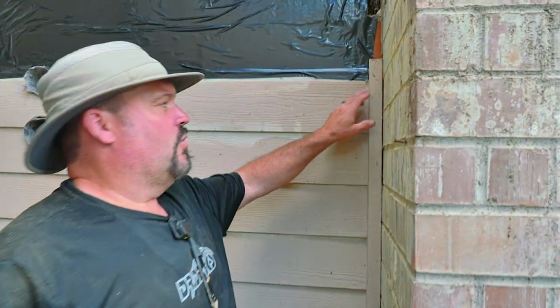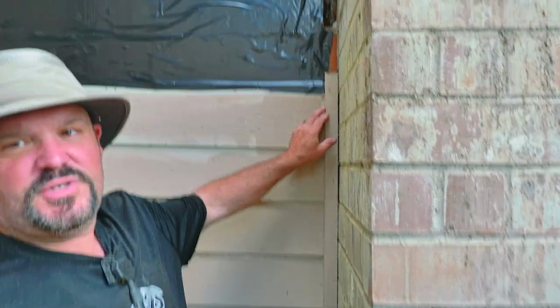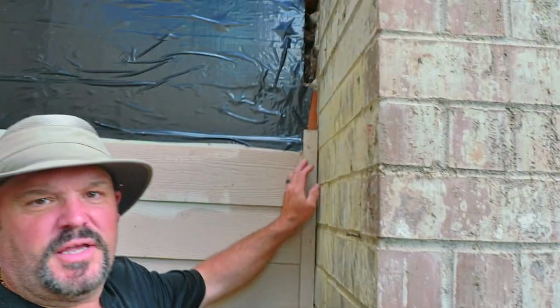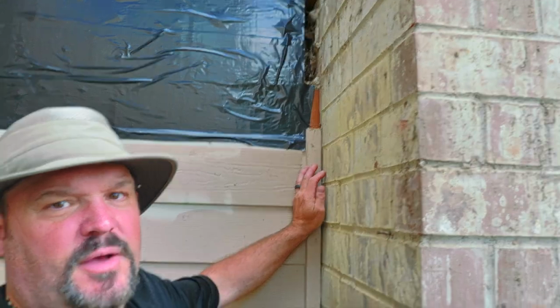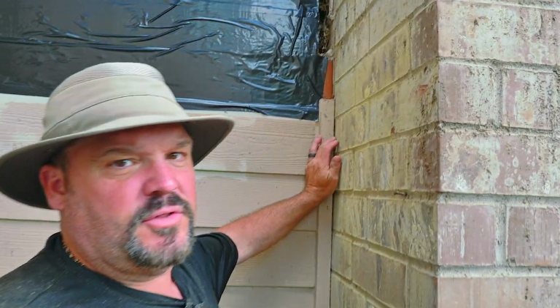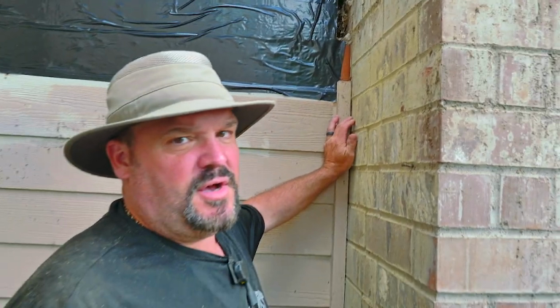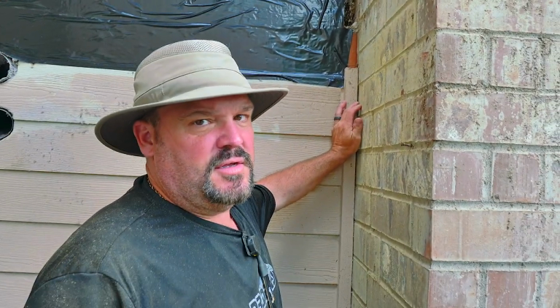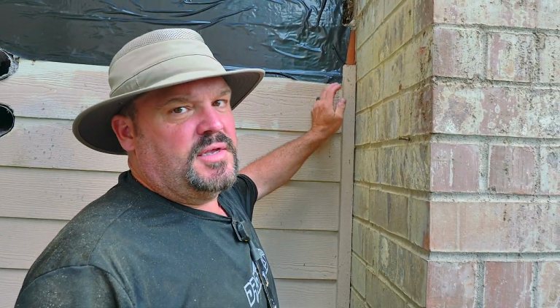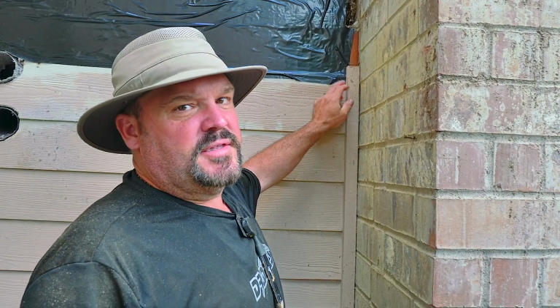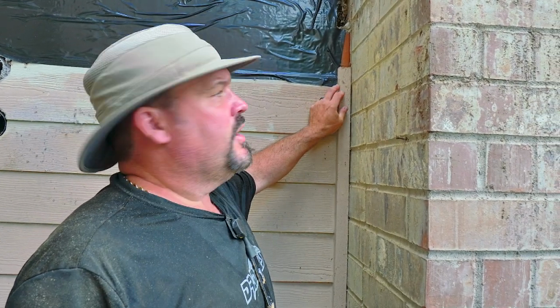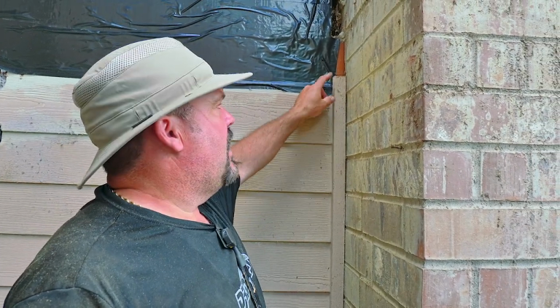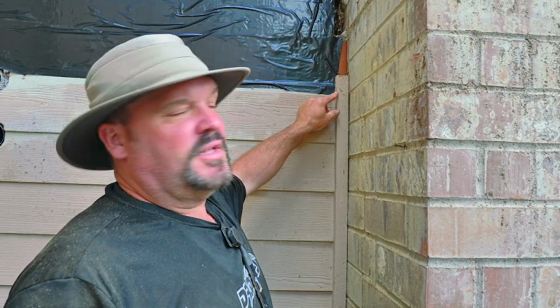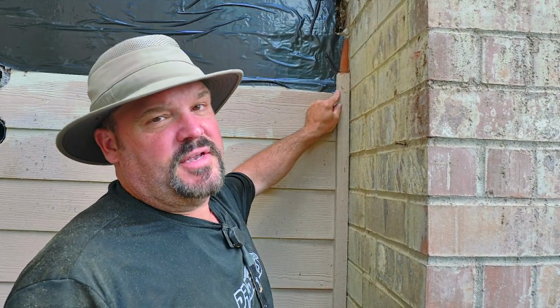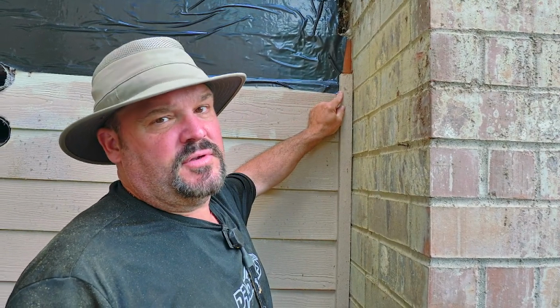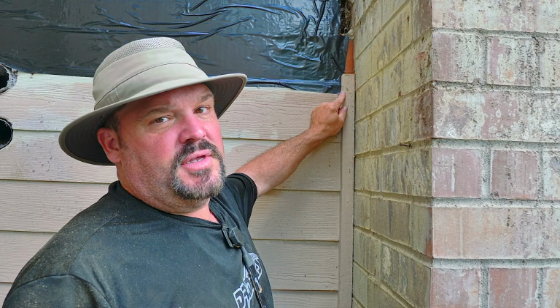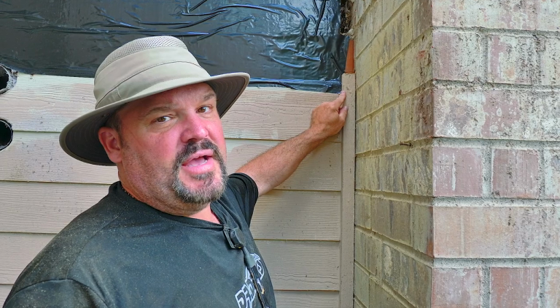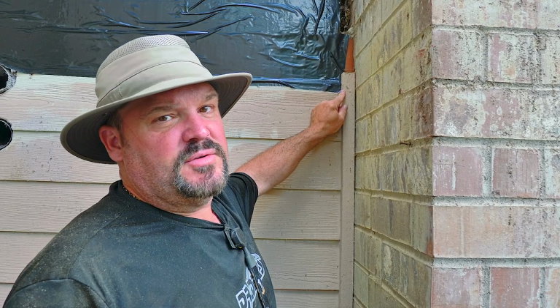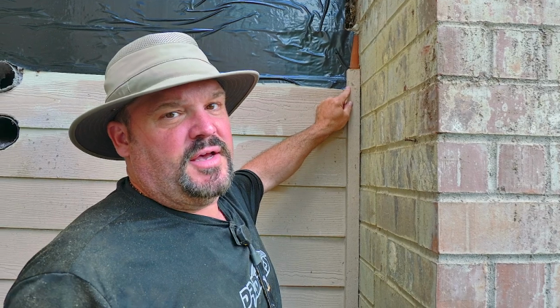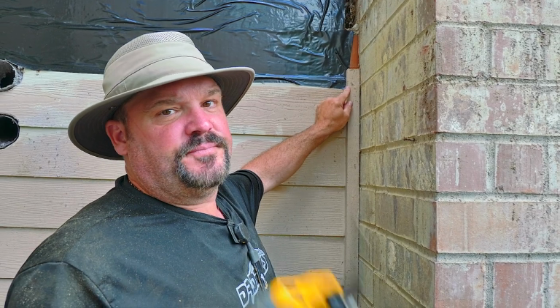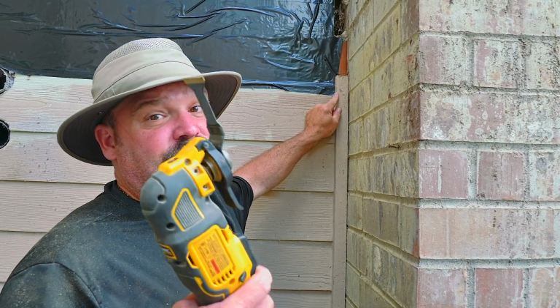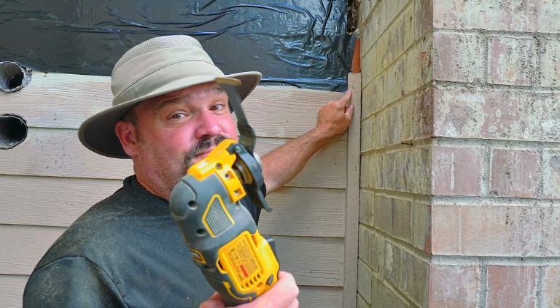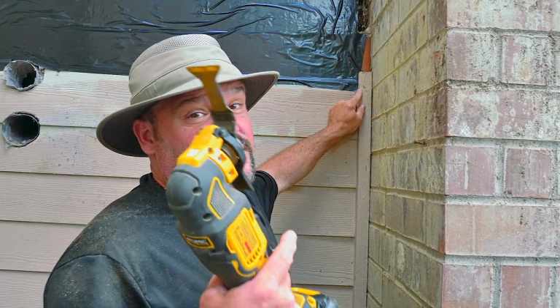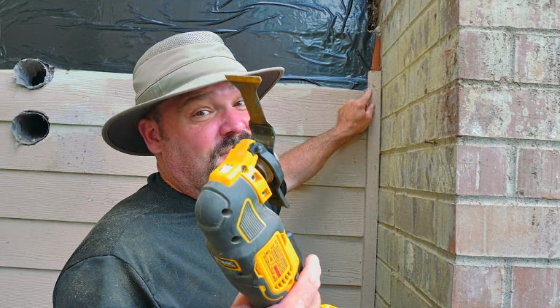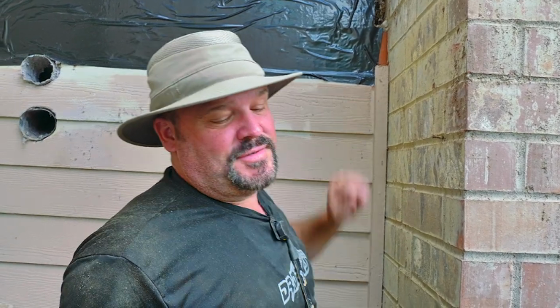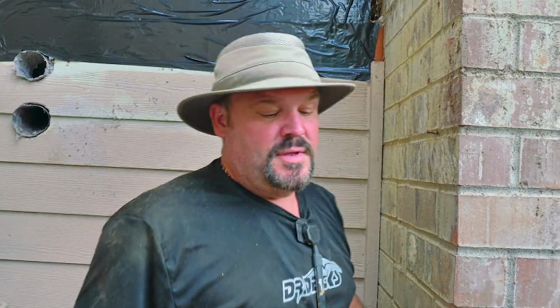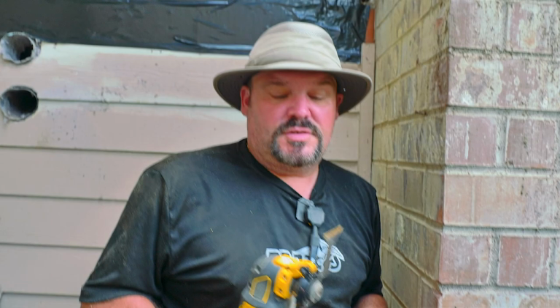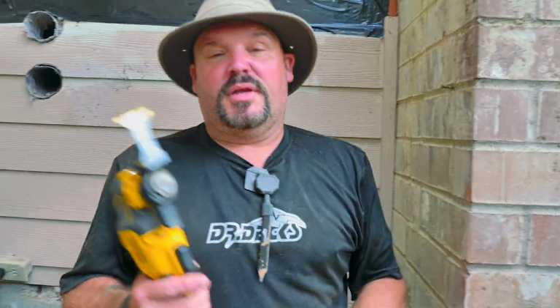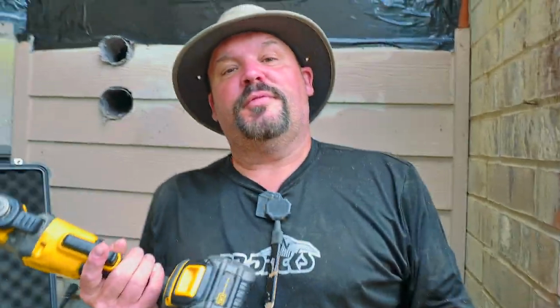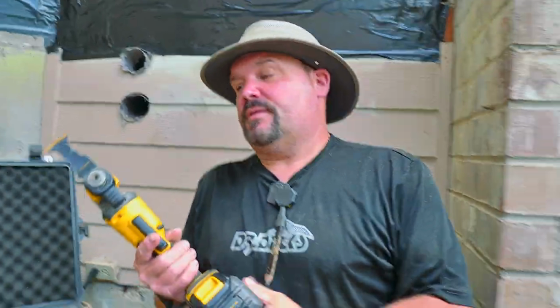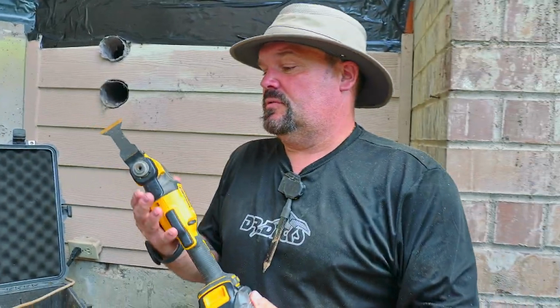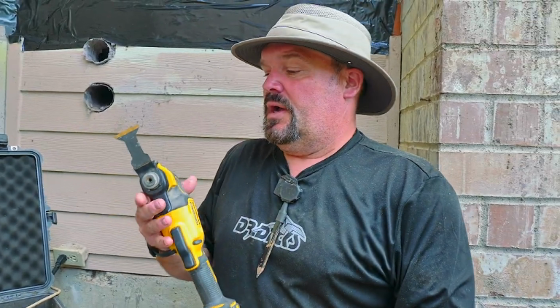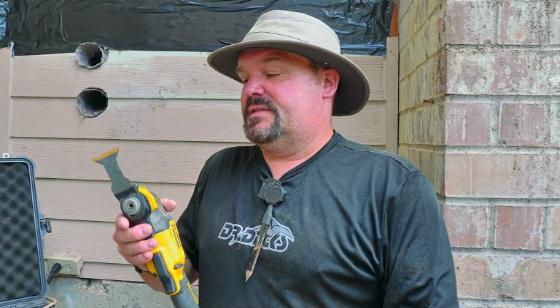So if something's in your way, you can get it out of the way. If something's in the corner, I have a great example today — a corner piece. You cannot get a regular saw into this corner. How would you cut this down if you had to make the cut? You use this.